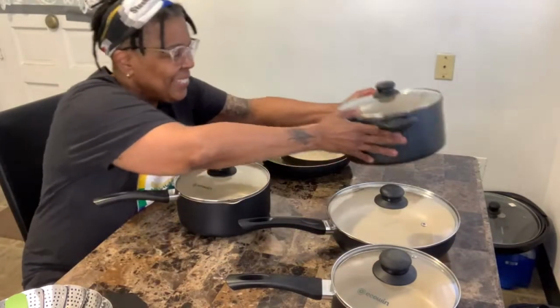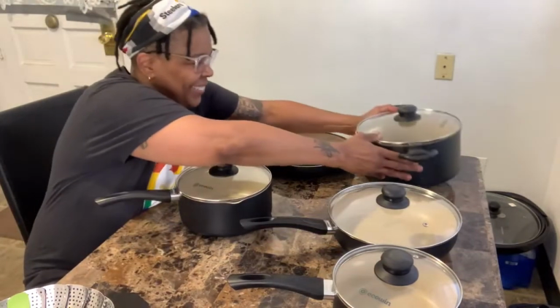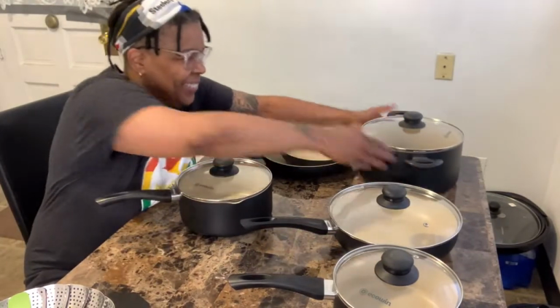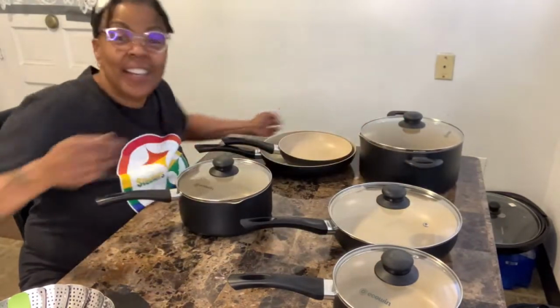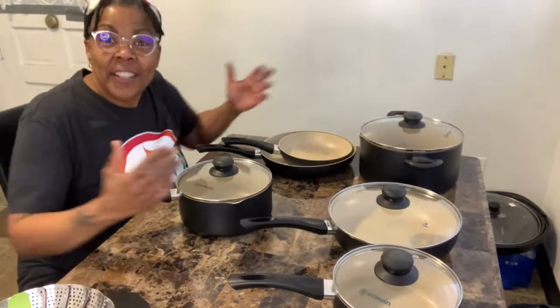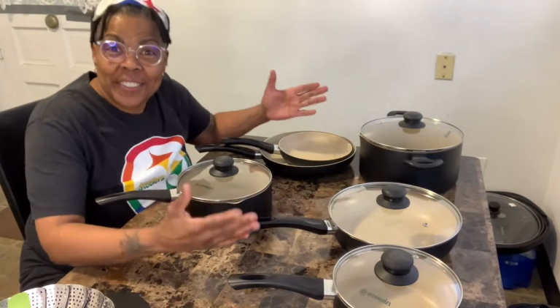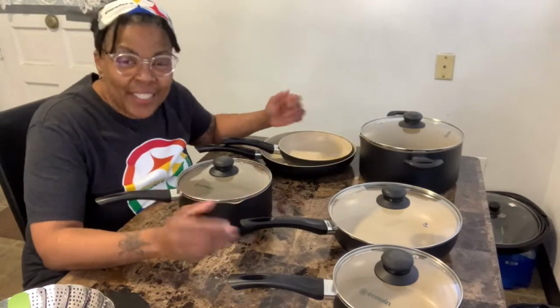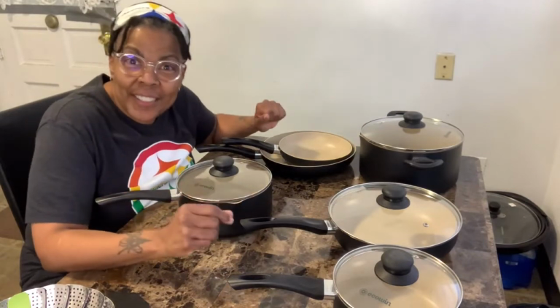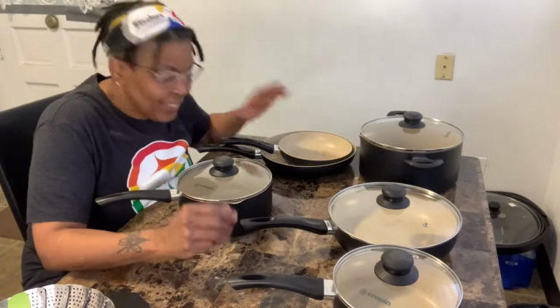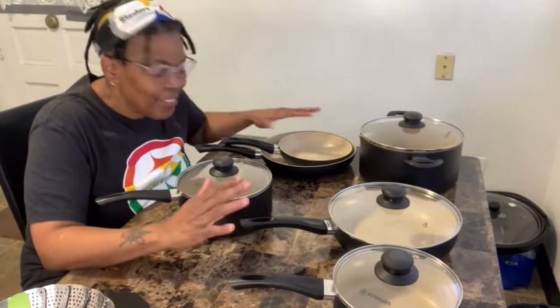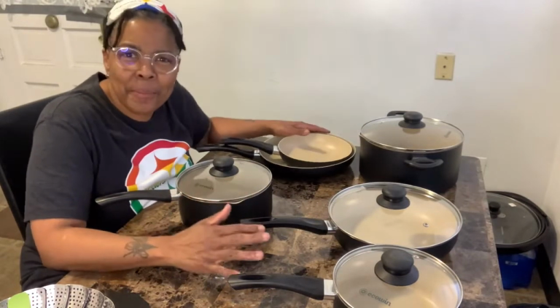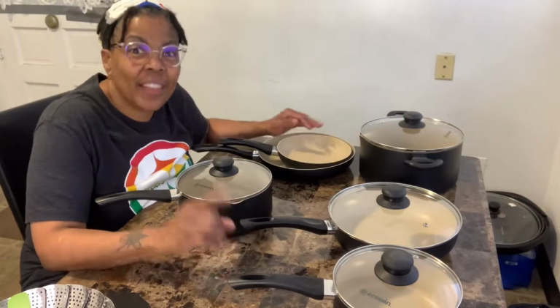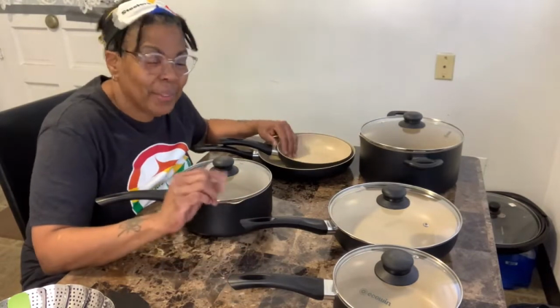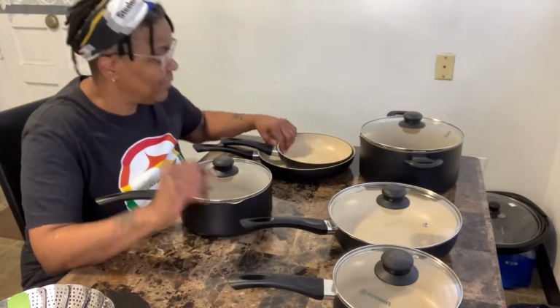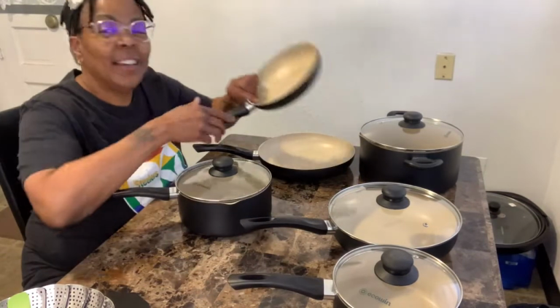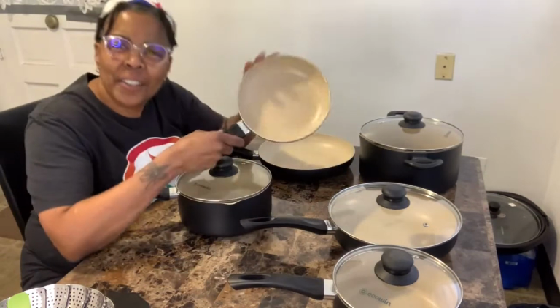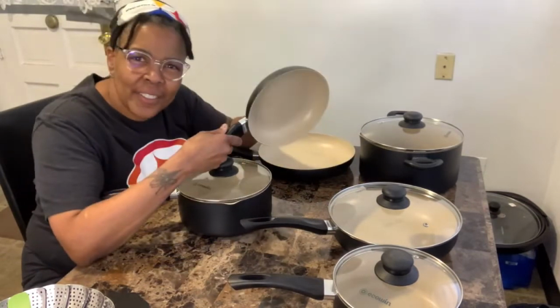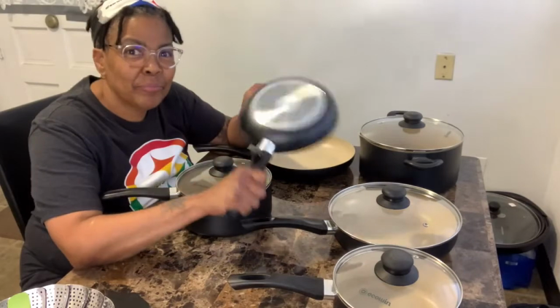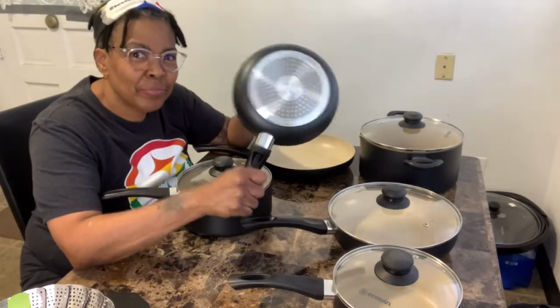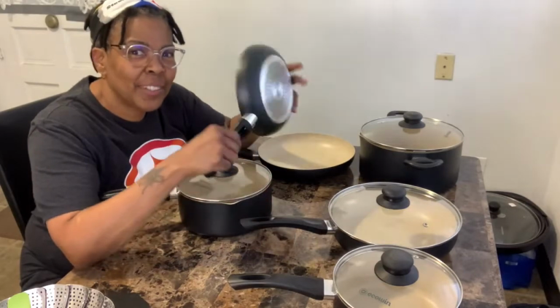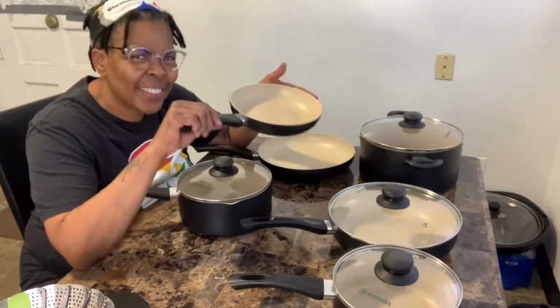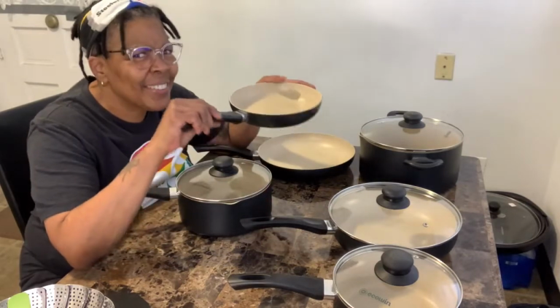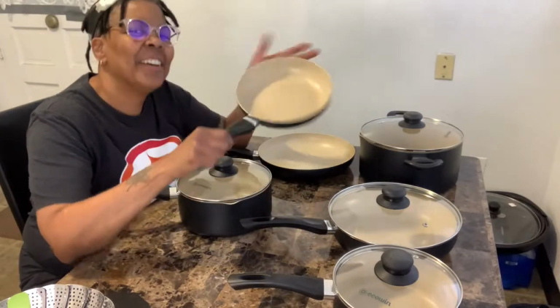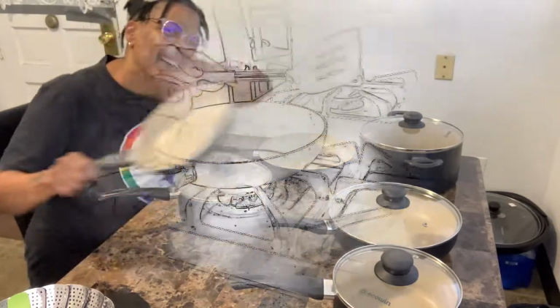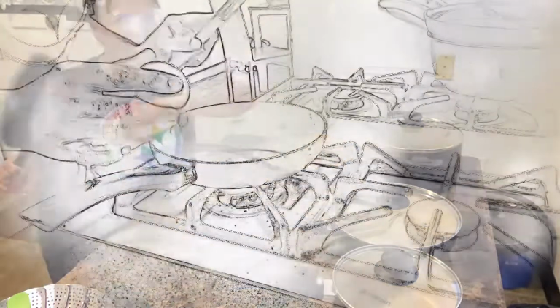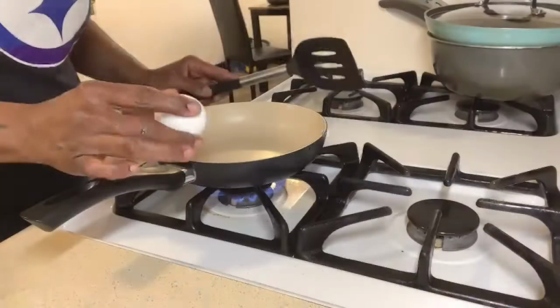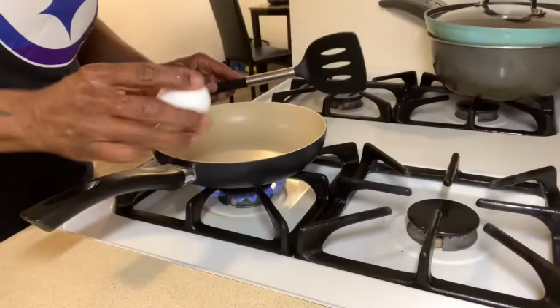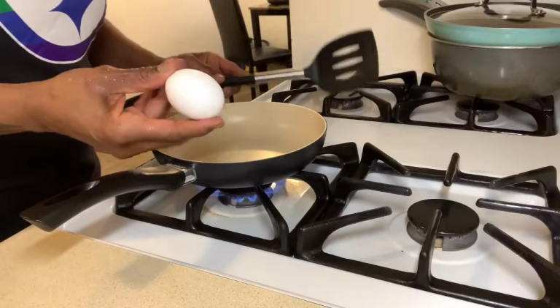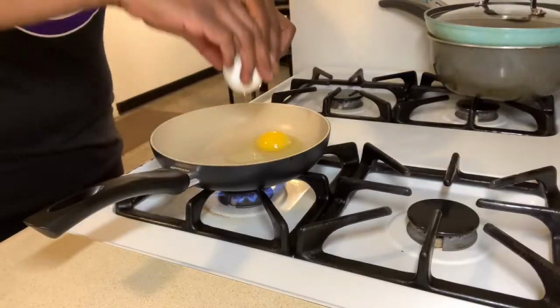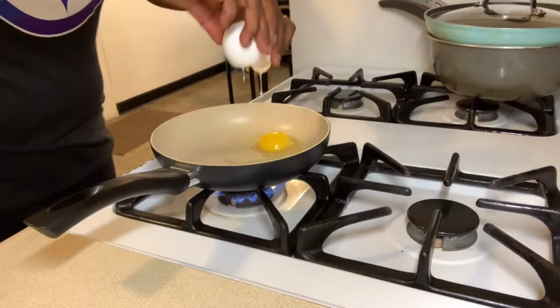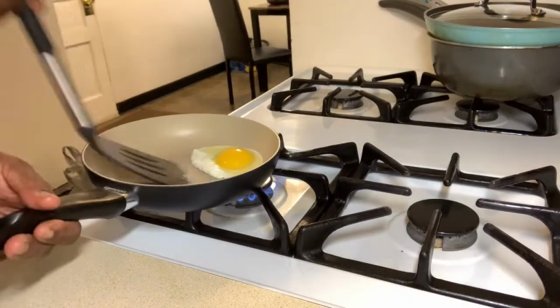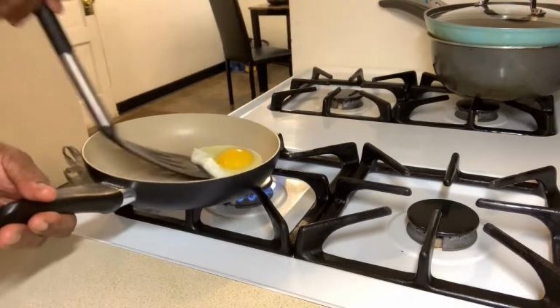I just want to mention that the bakelite handles stay cool and non-slip during cooking. Speaking of cooking, I'm going to show you the non-stick capabilities of this cookware. The ultra non-stick coating is made of granite and it is scratch resistant.